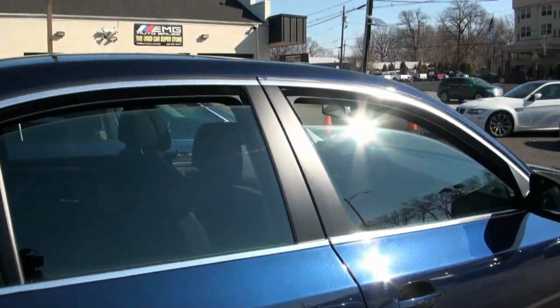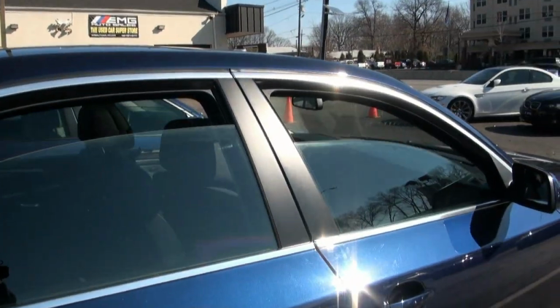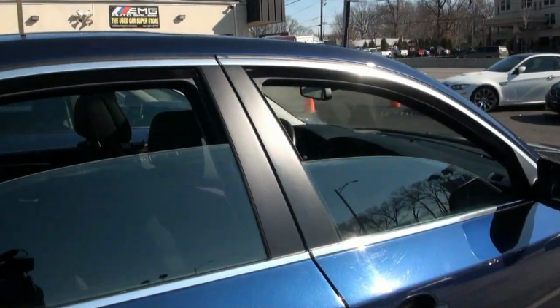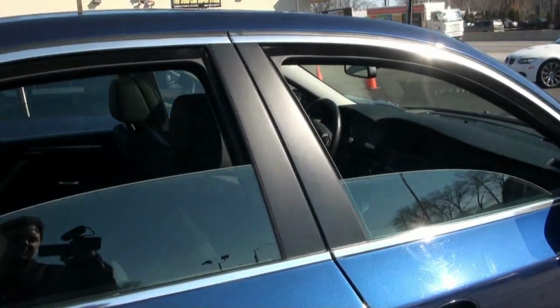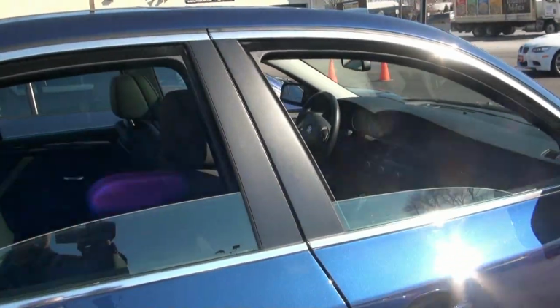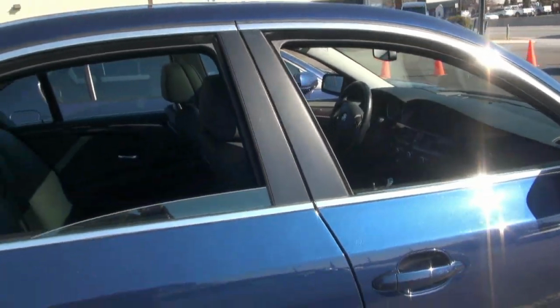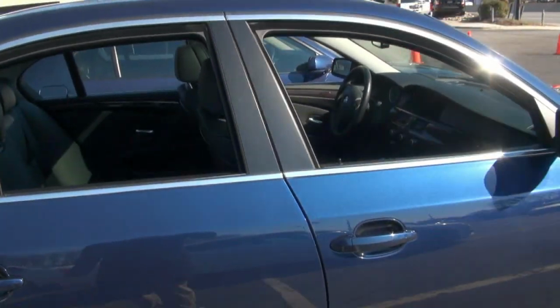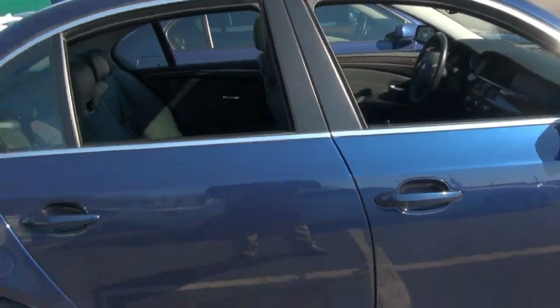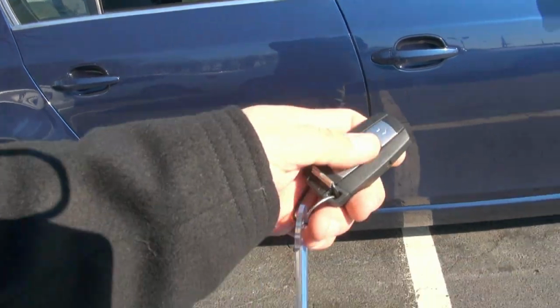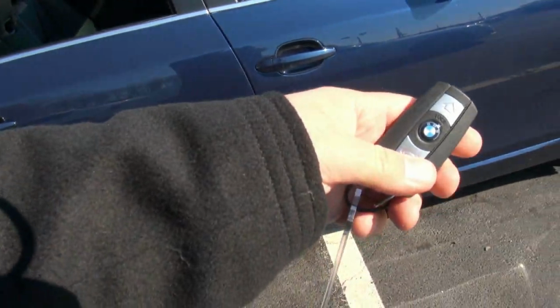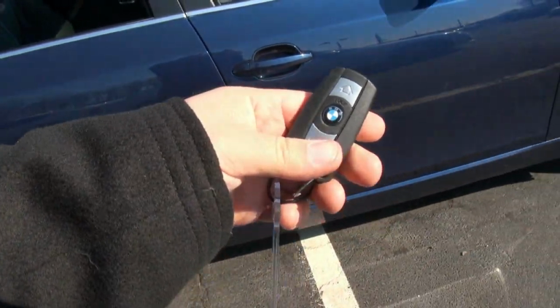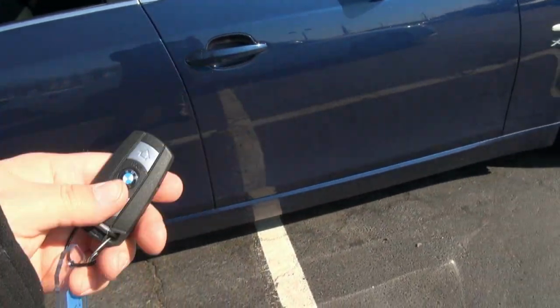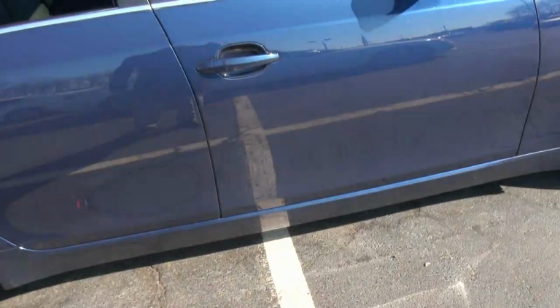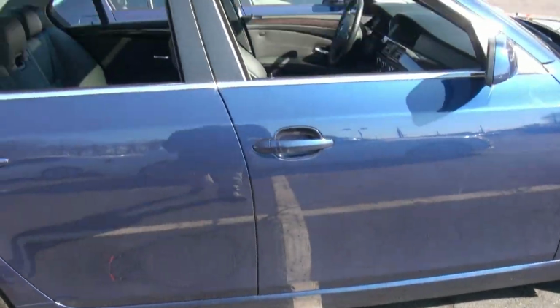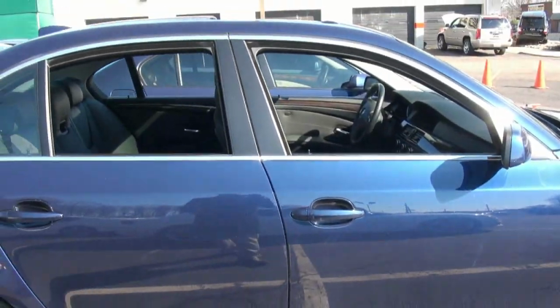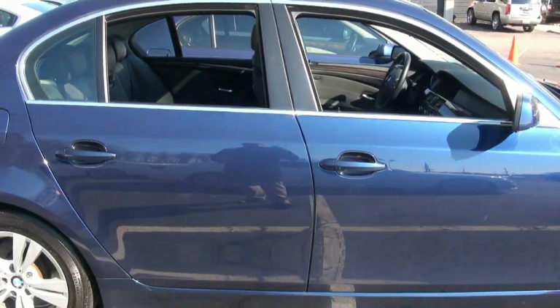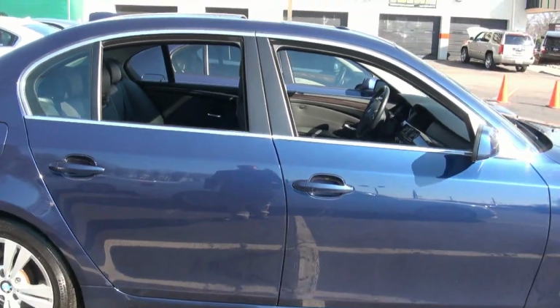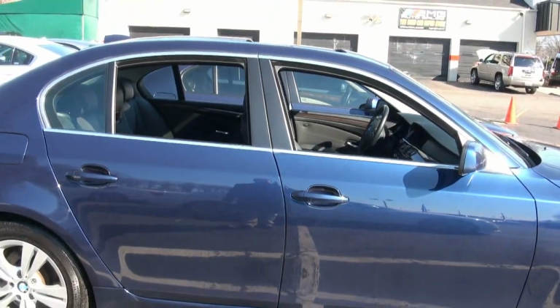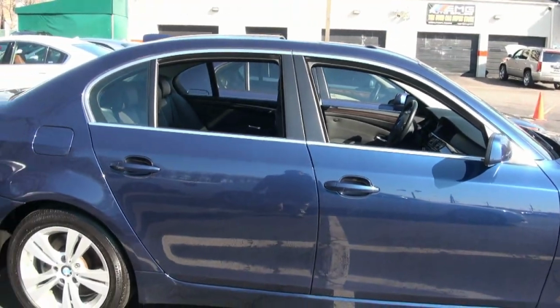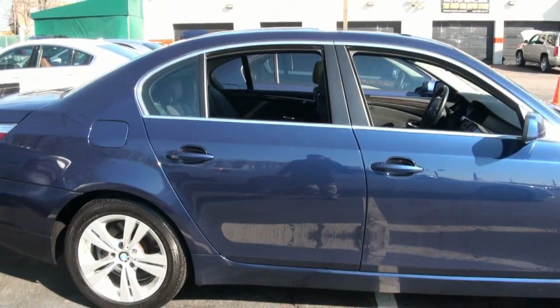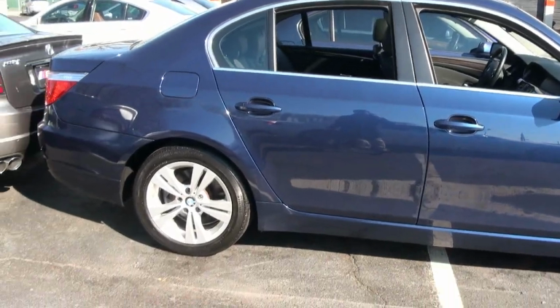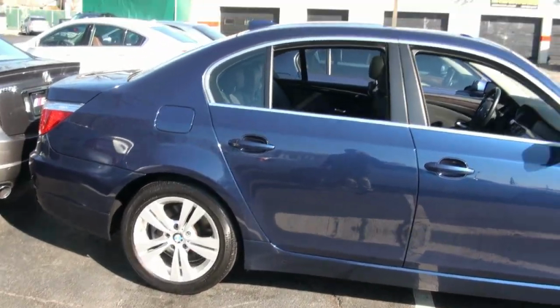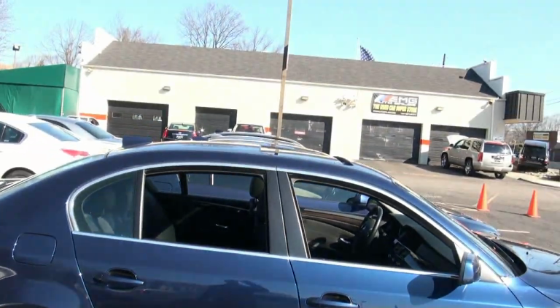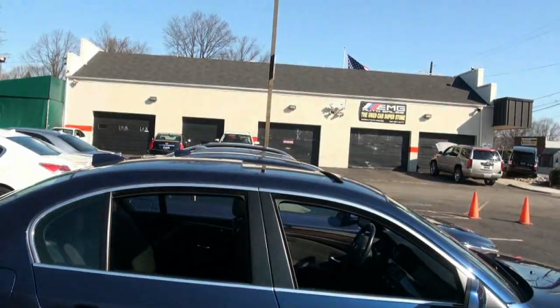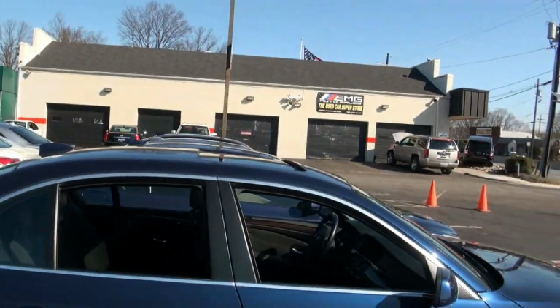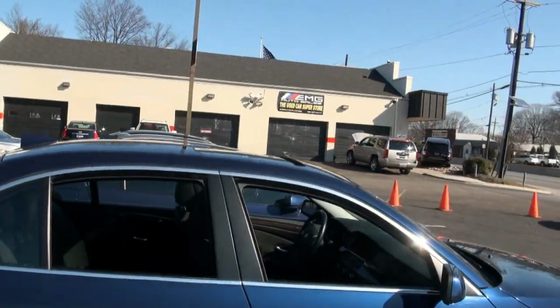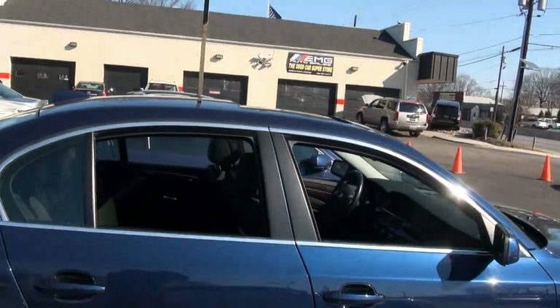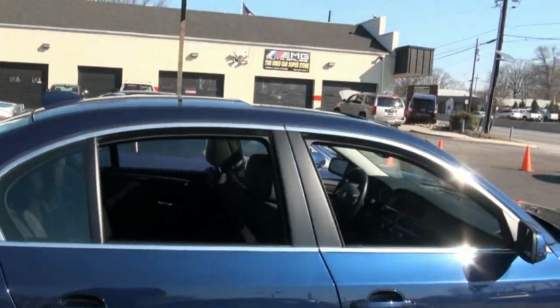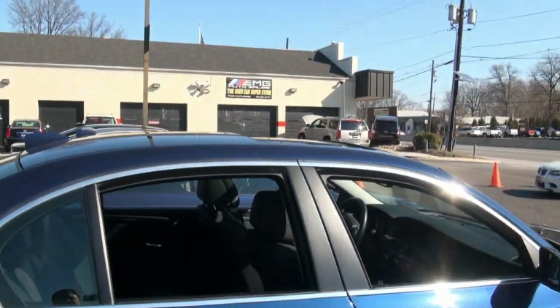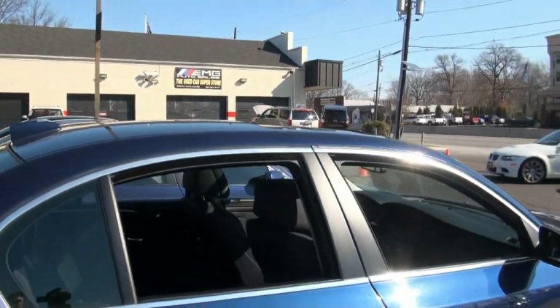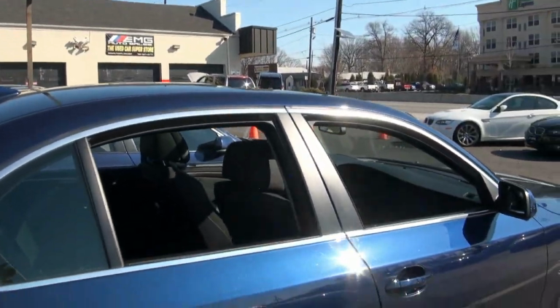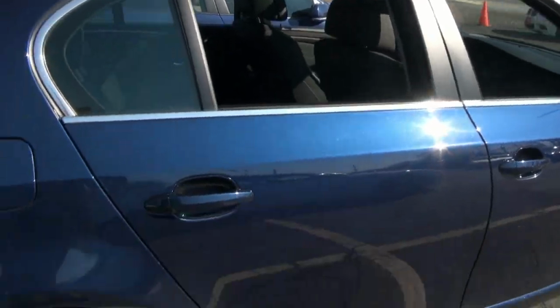Another feature that a lot of people may not know about is that if you hold down on the unlock button, you can actually open up the windows and the sunroof if you hold it long enough. It started to open up — that's a great feature for the summertime.